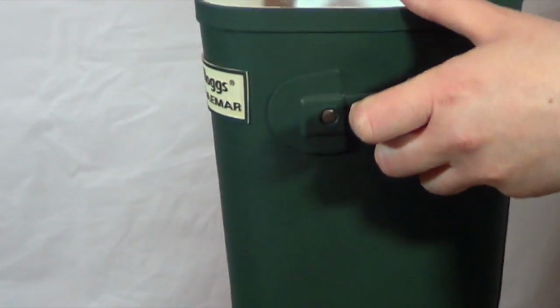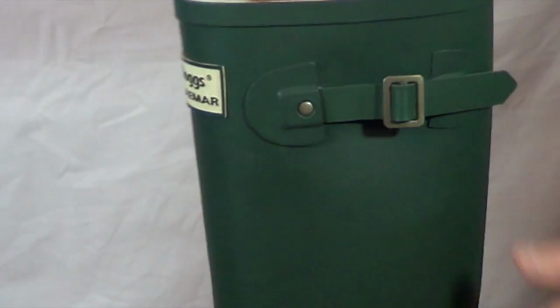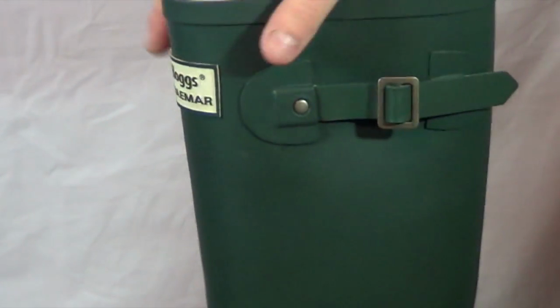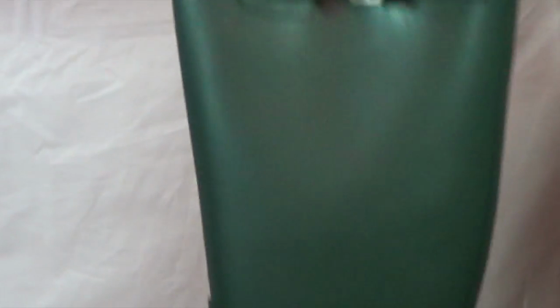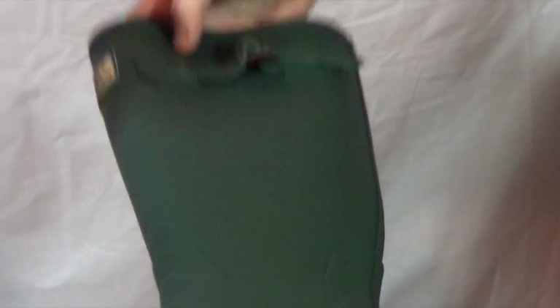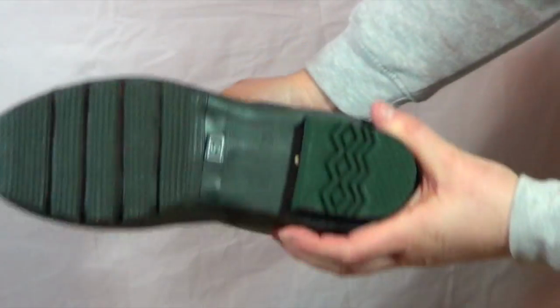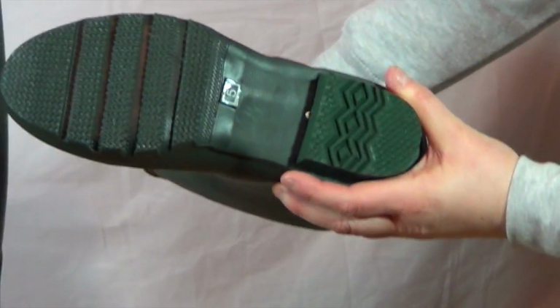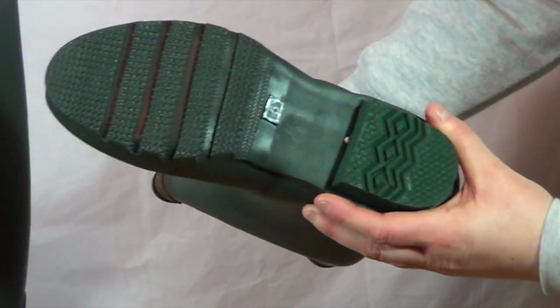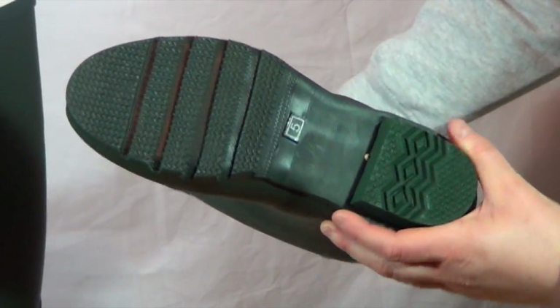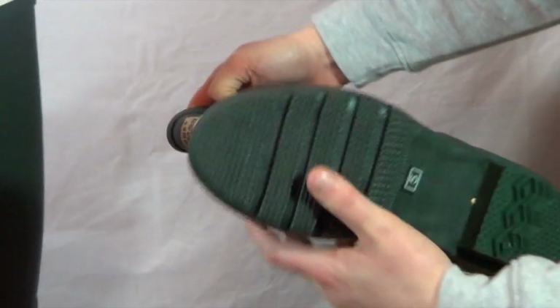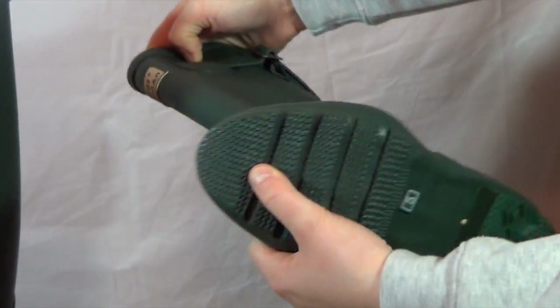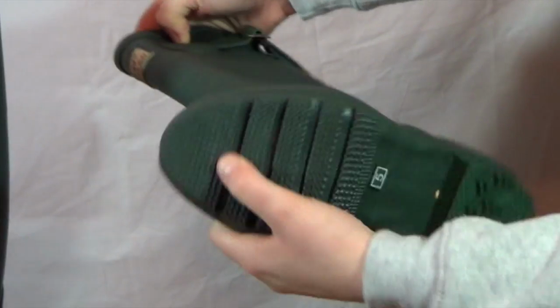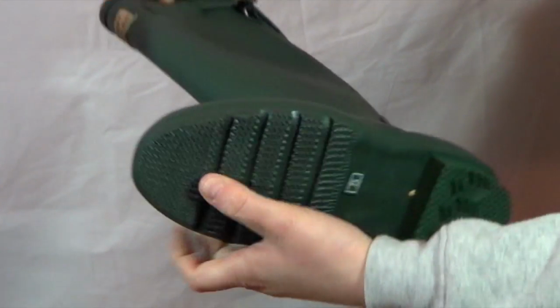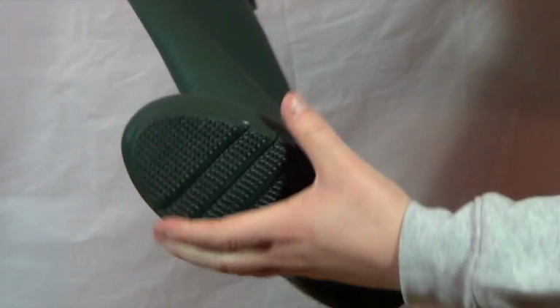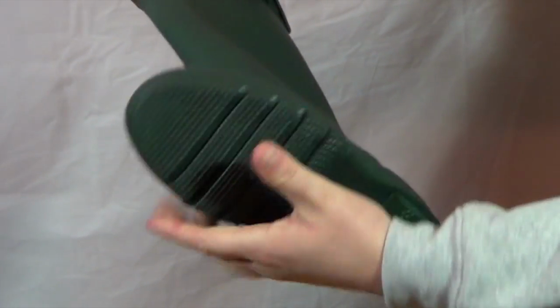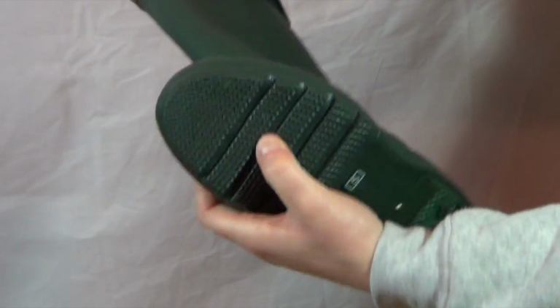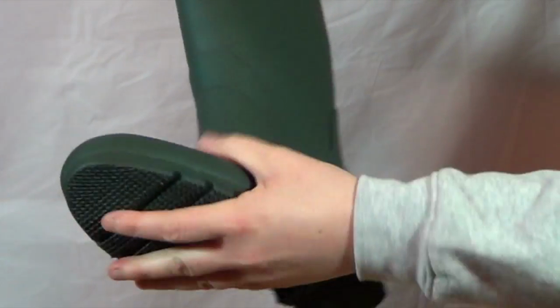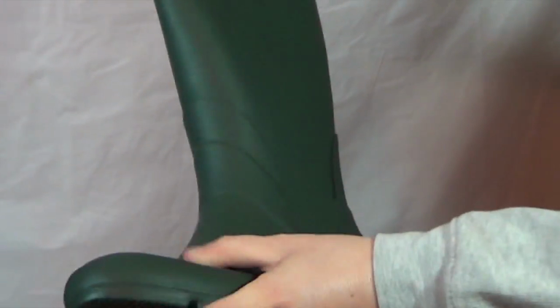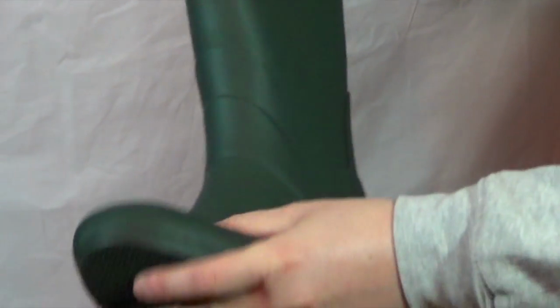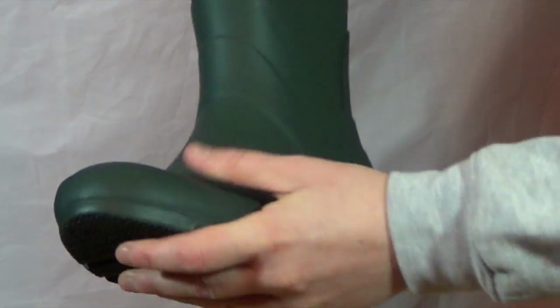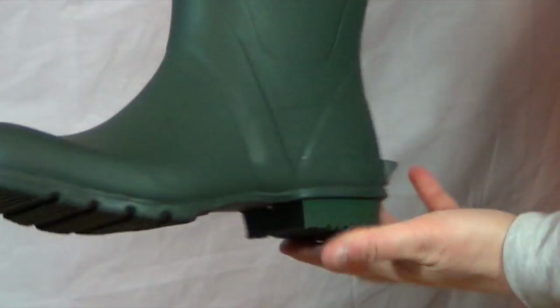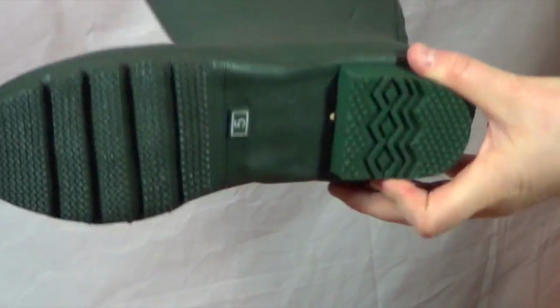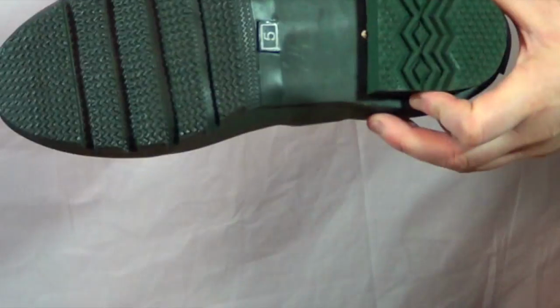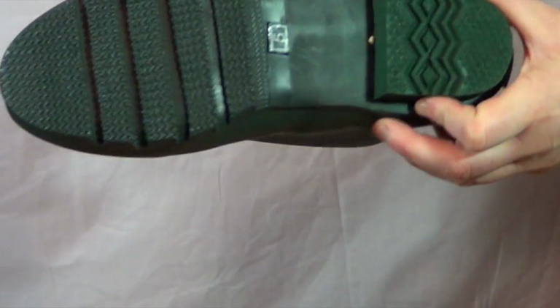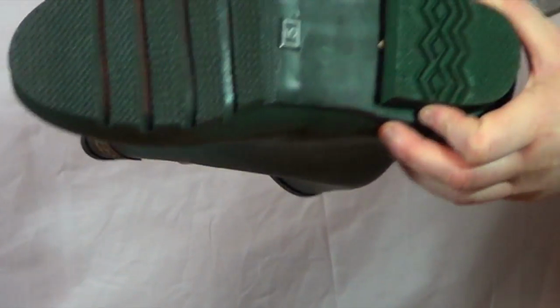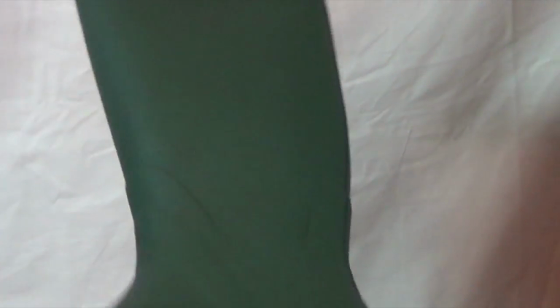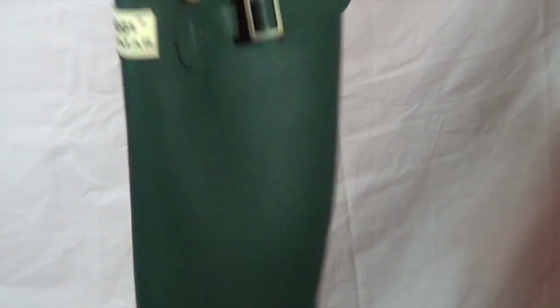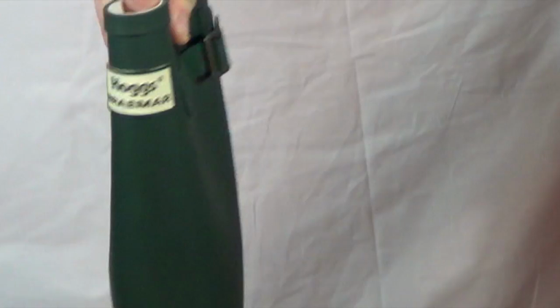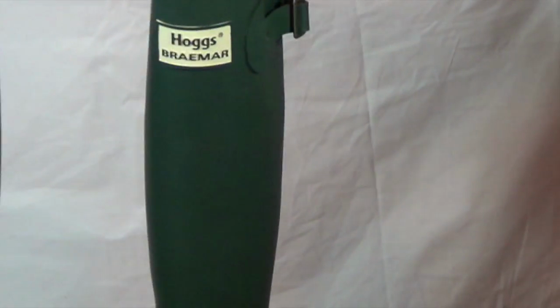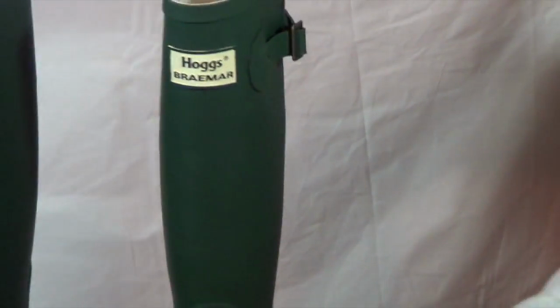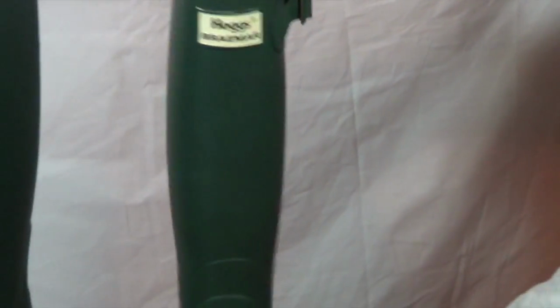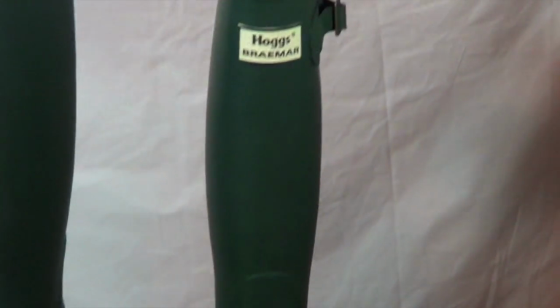The Braemar Welly has a slip resistant sole and as you can see it's nice and sturdy yet flexible on the top. This is a cracking boot, ideal for a range of activities.